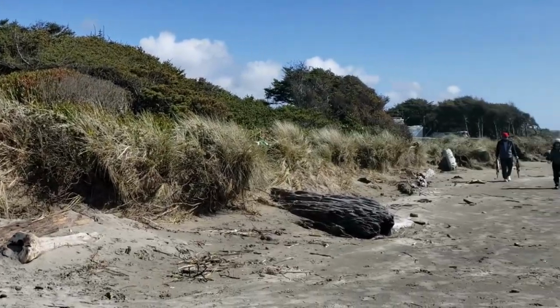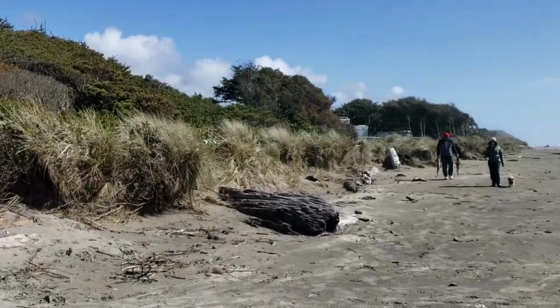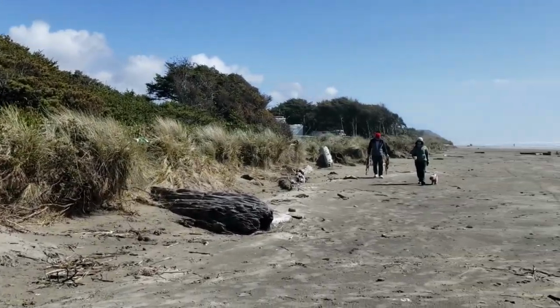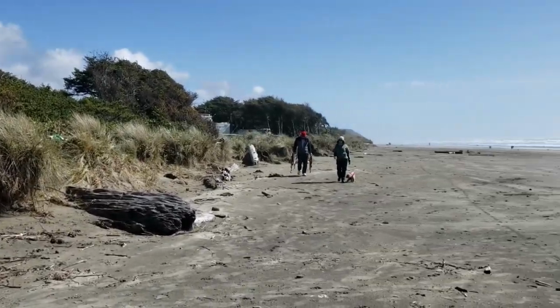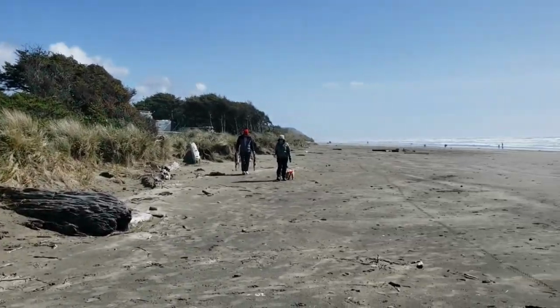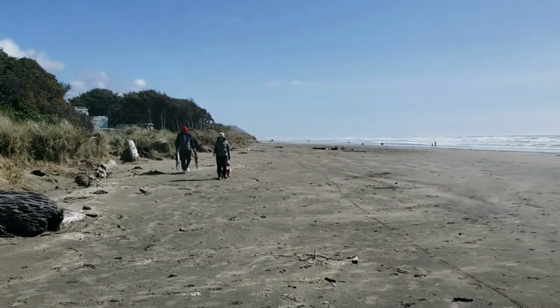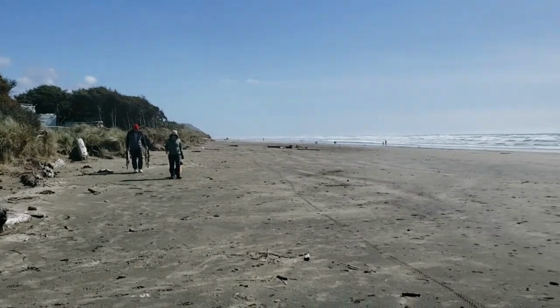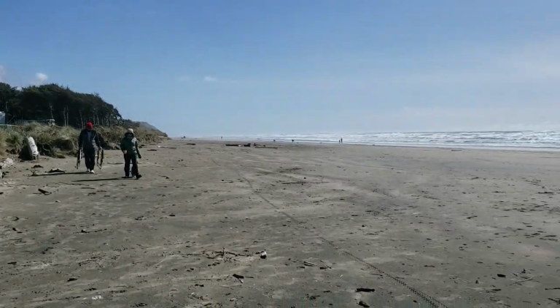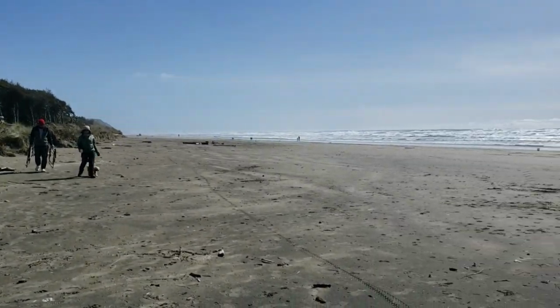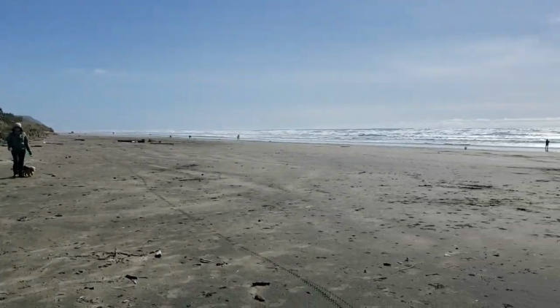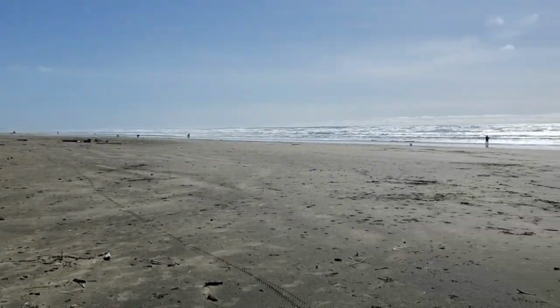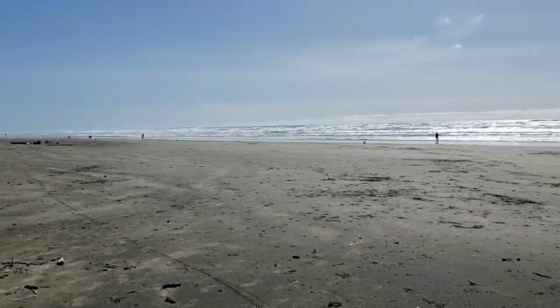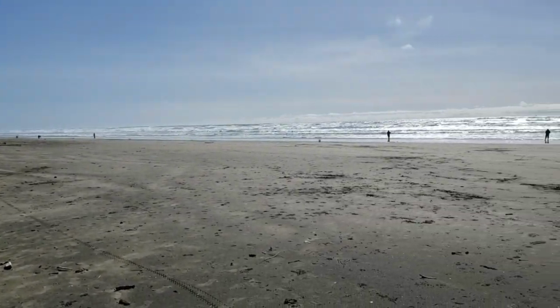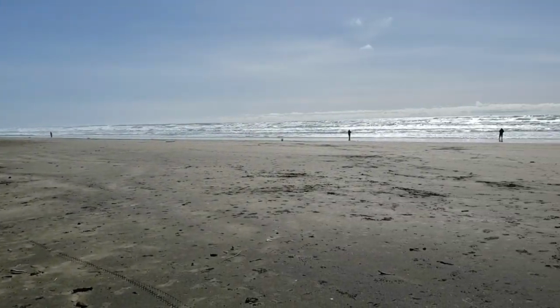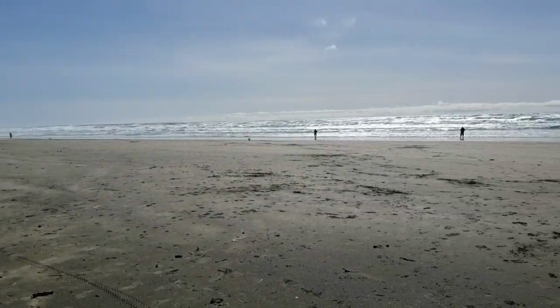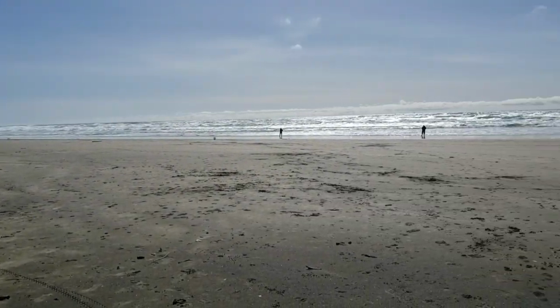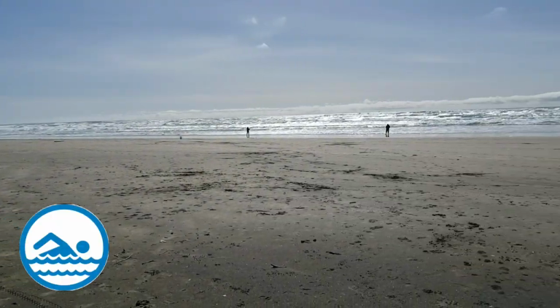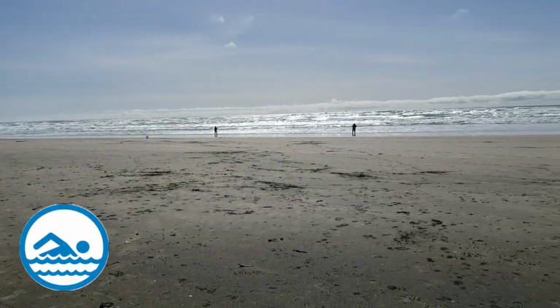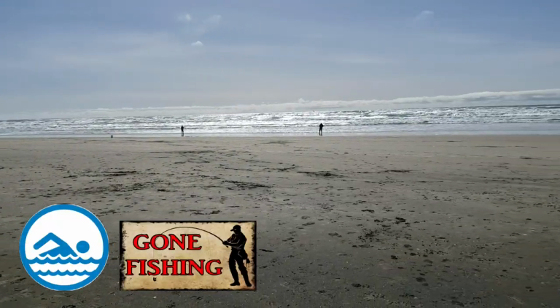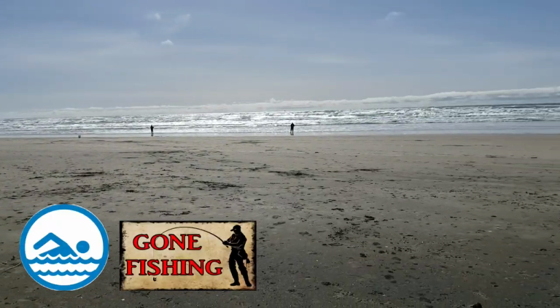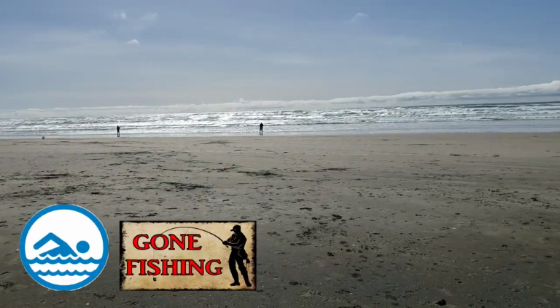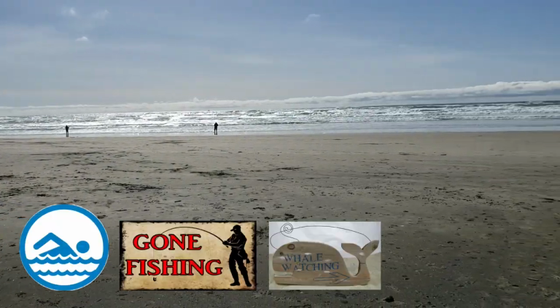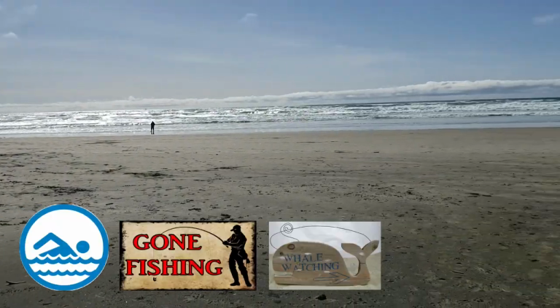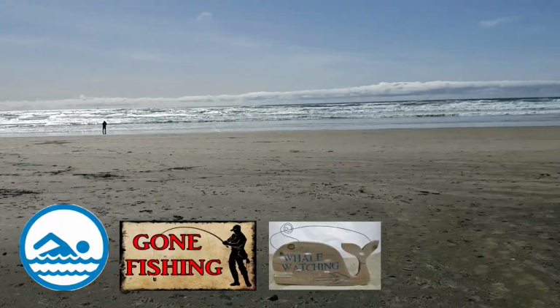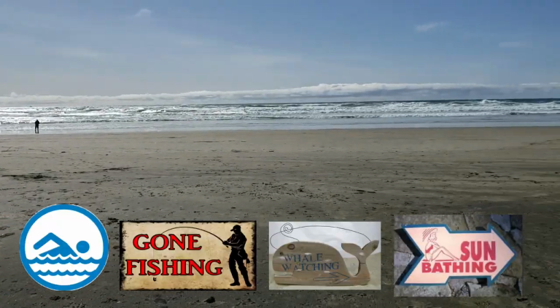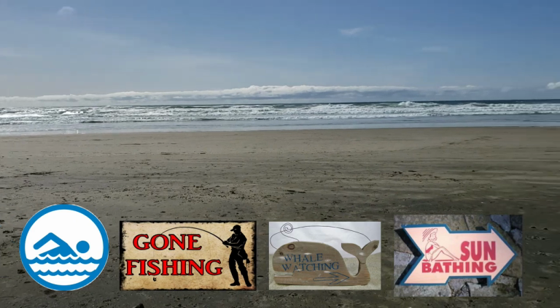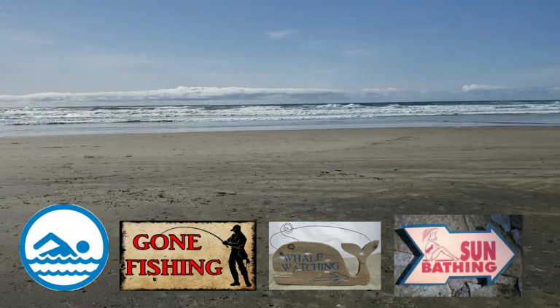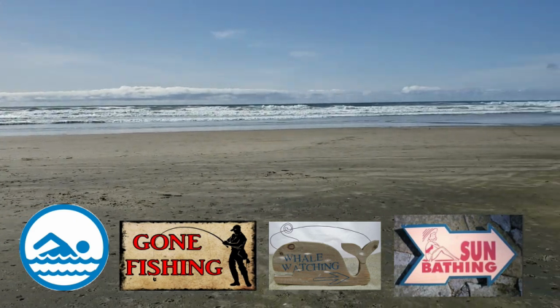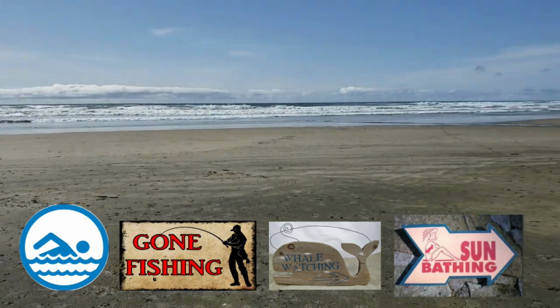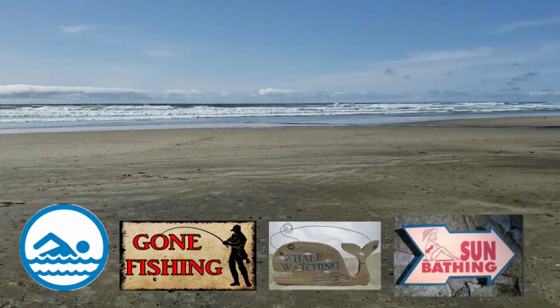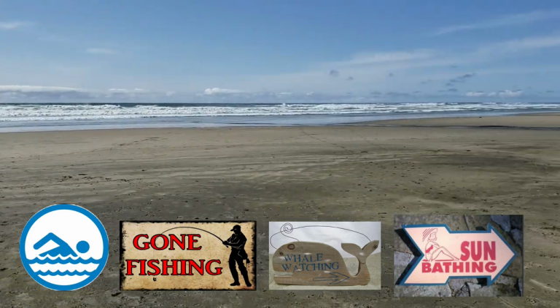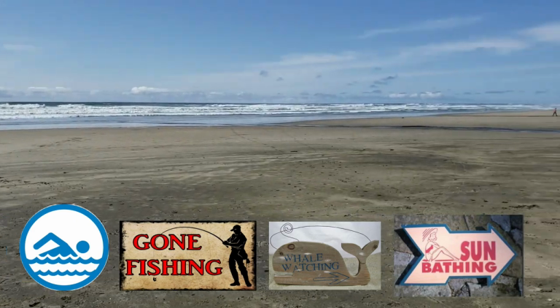The campground is along miles of broad sandy beach. Whether you like swimming, fishing, whale watching, or sunbathing, this is the perfect spot to do it.